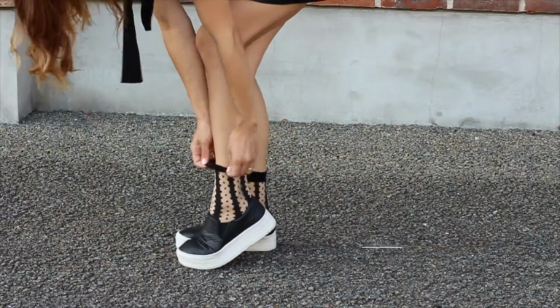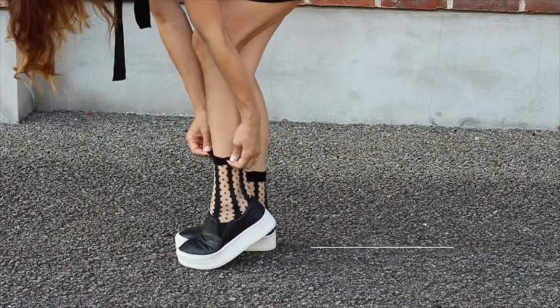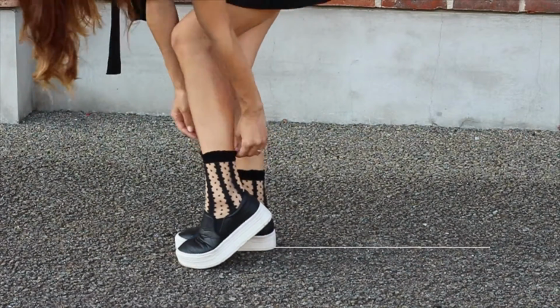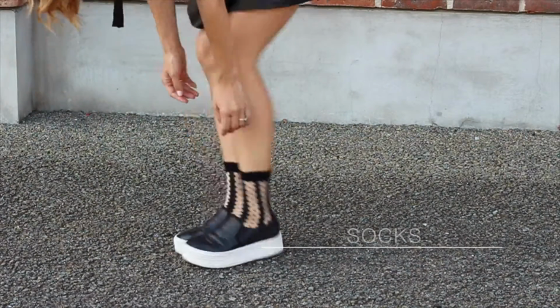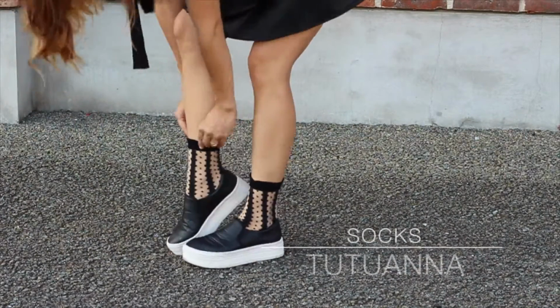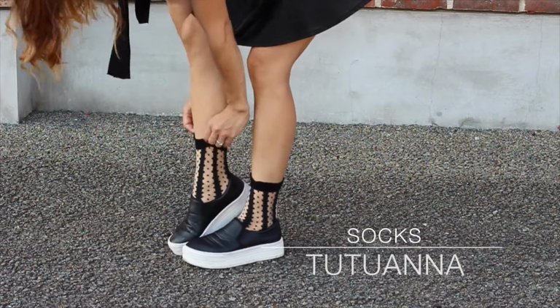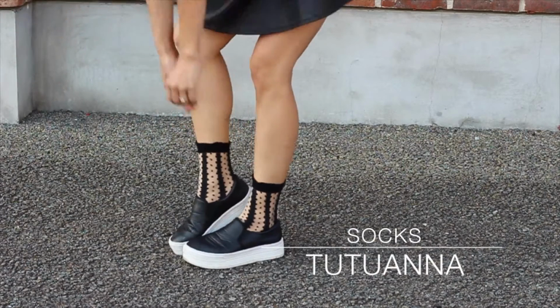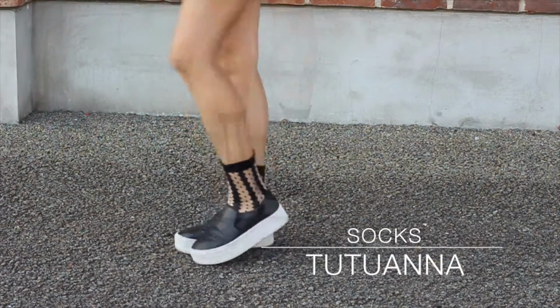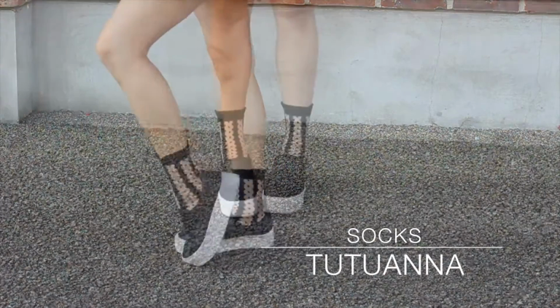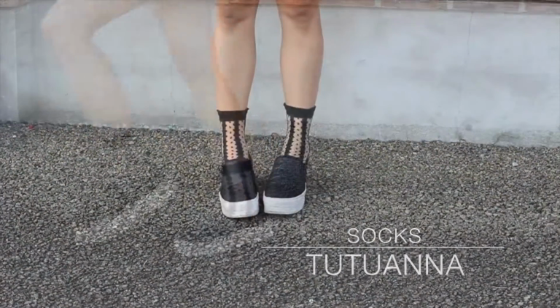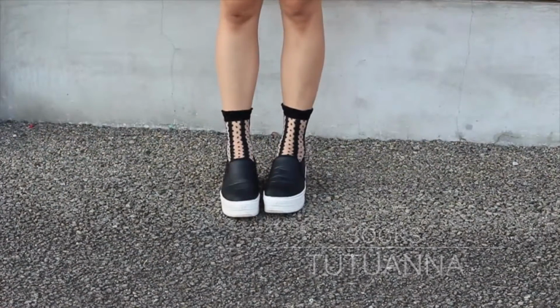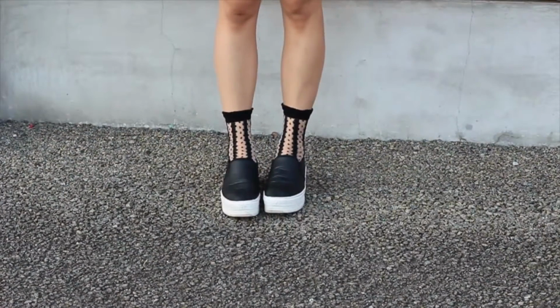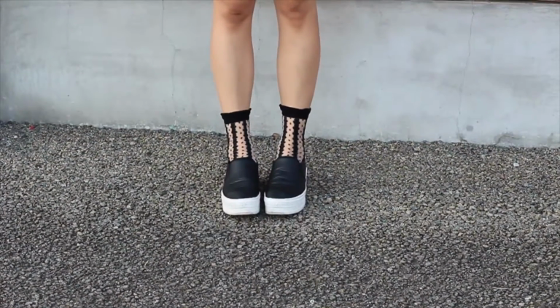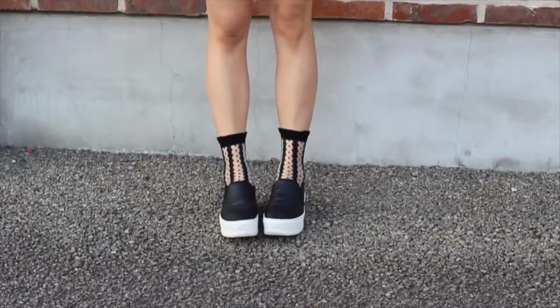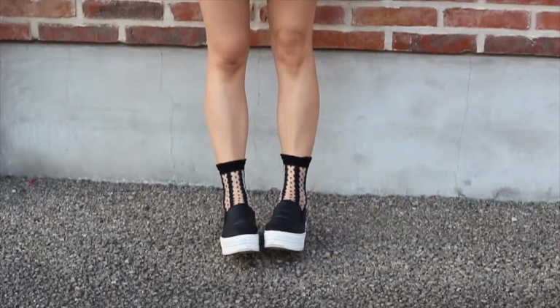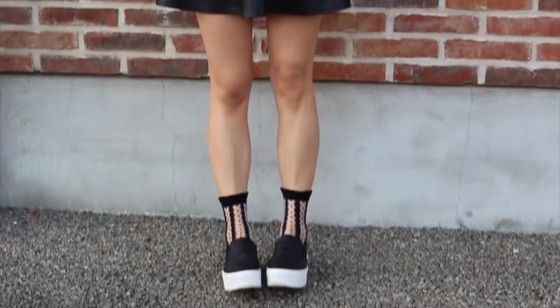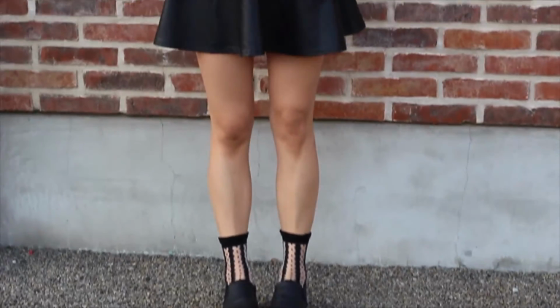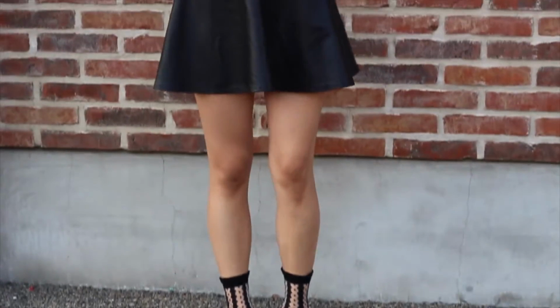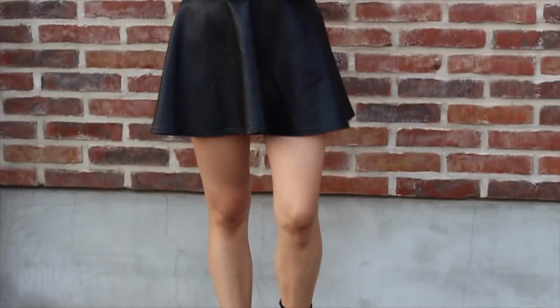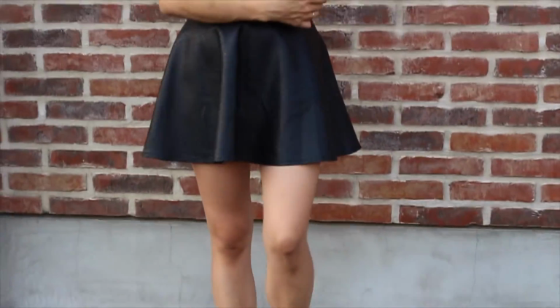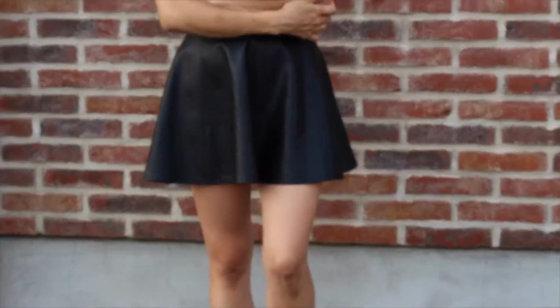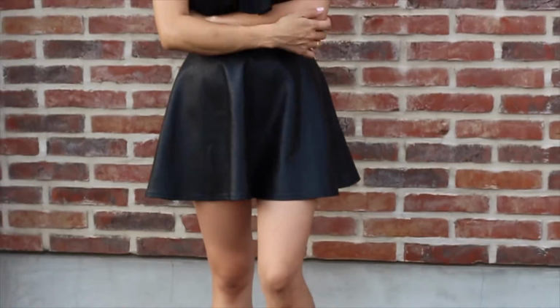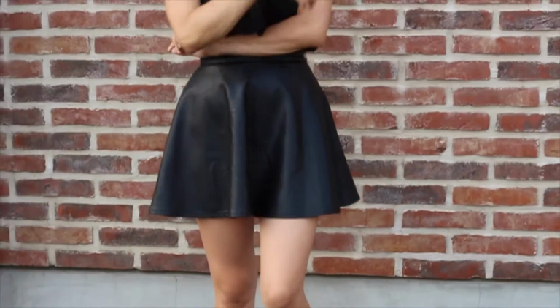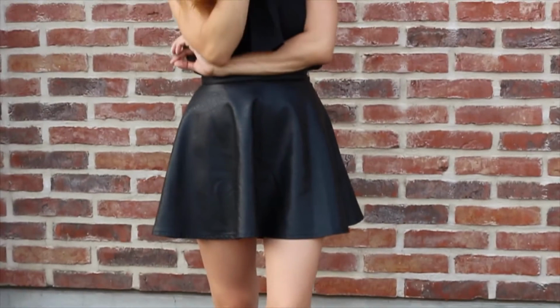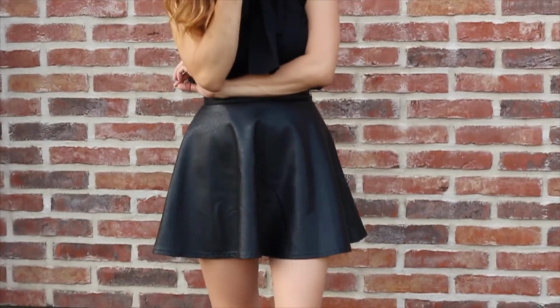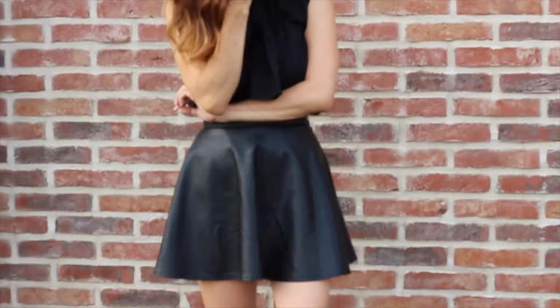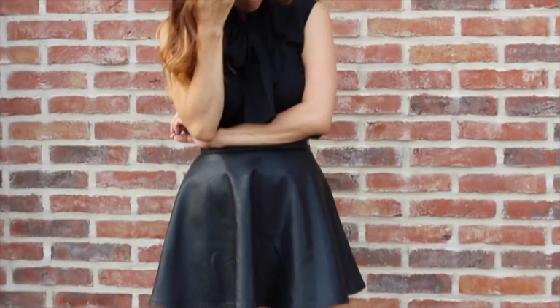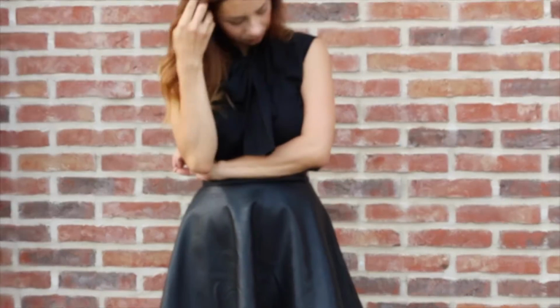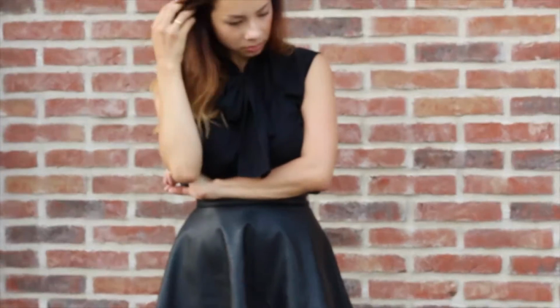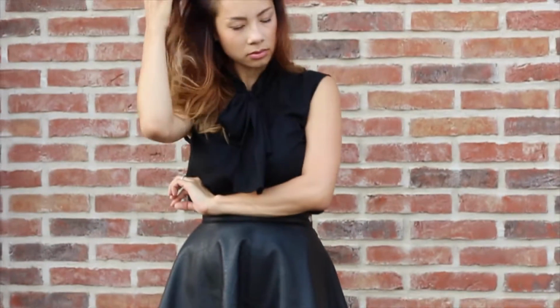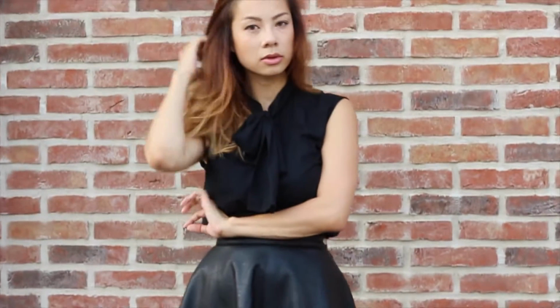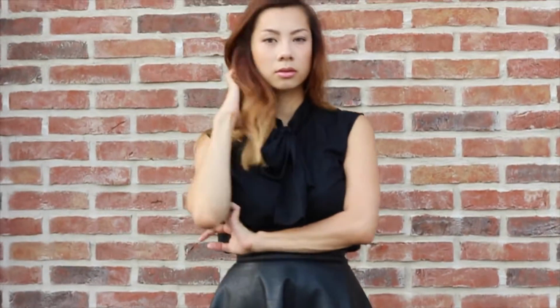Okay, we get started with my shoes and my socks. I think my socks are really cute and I love them. I think they match perfect to this outfit. What is your opinion? Do you like them?